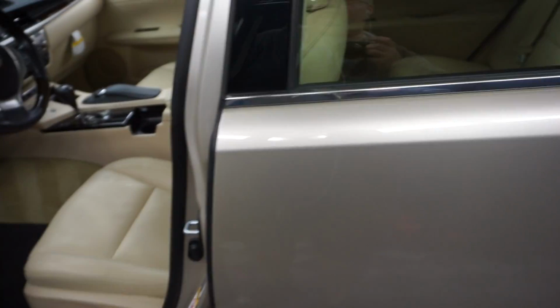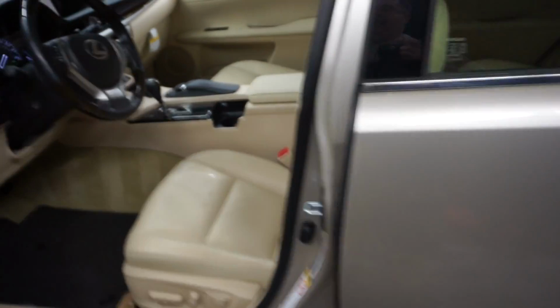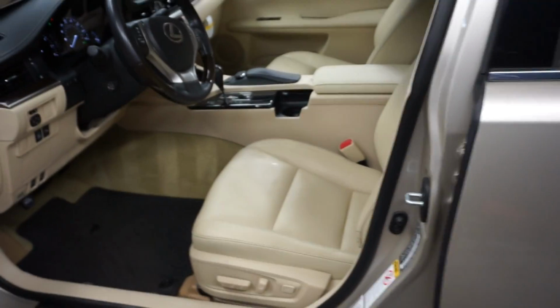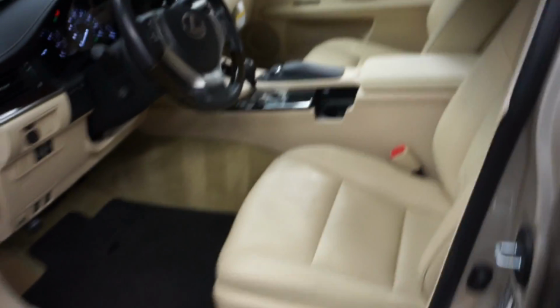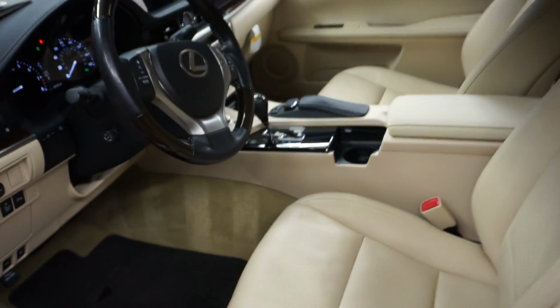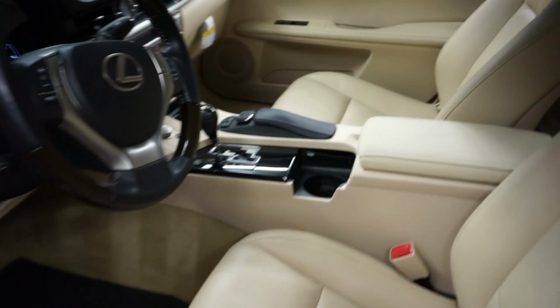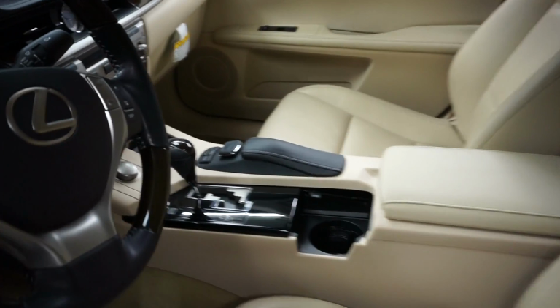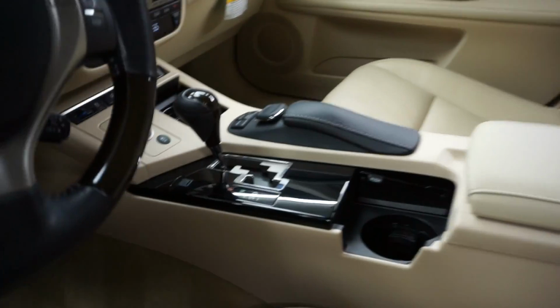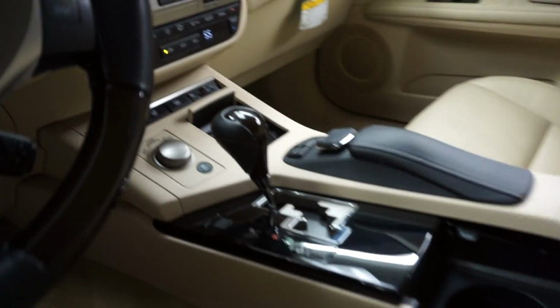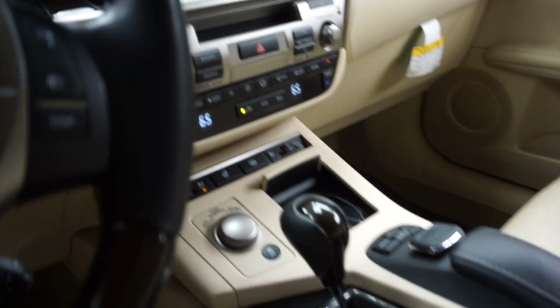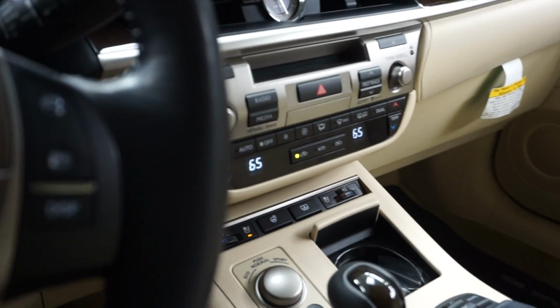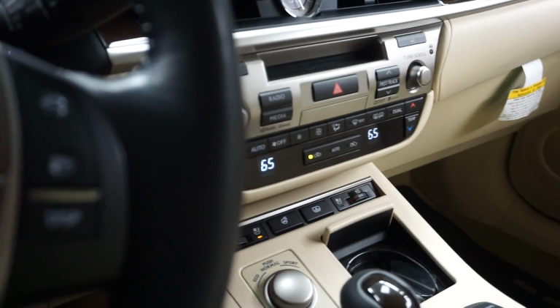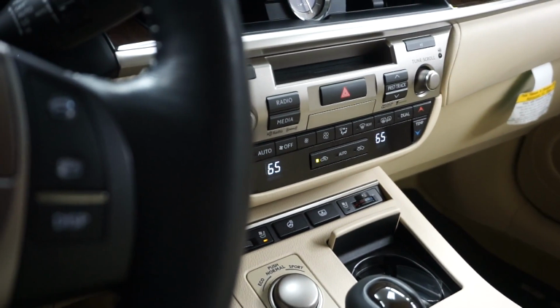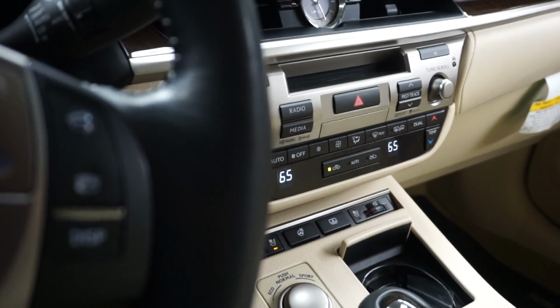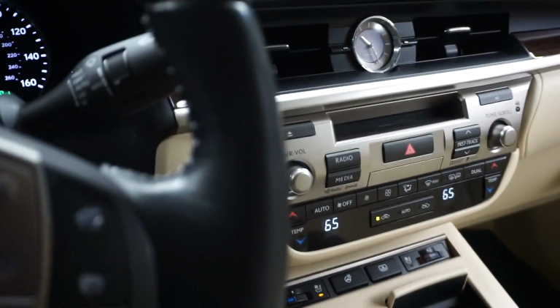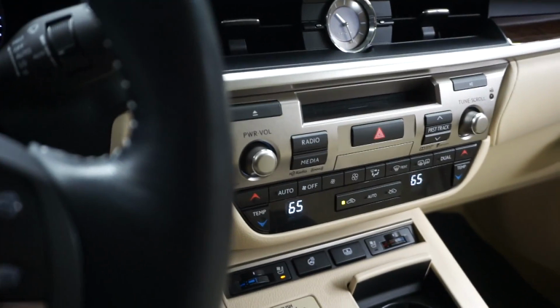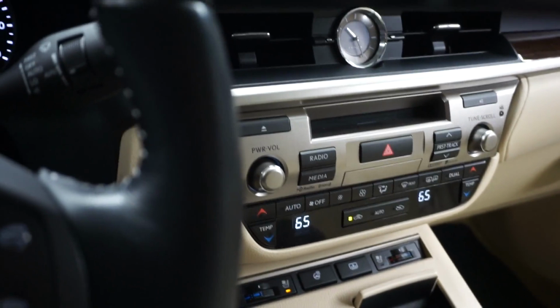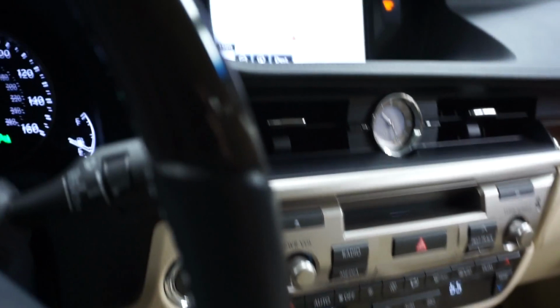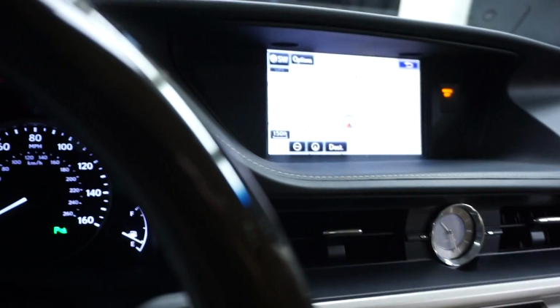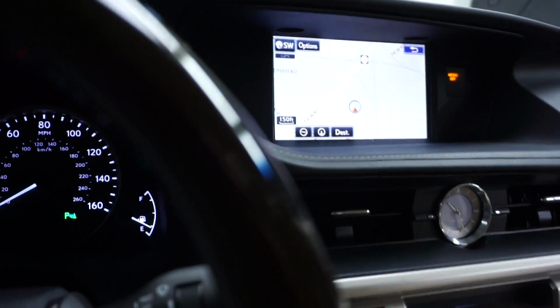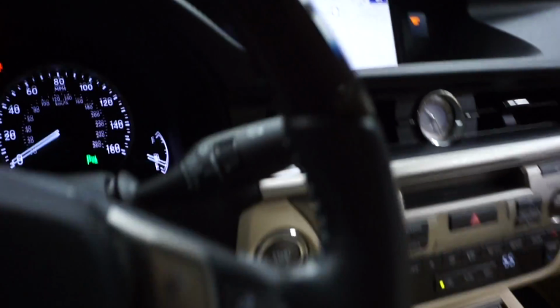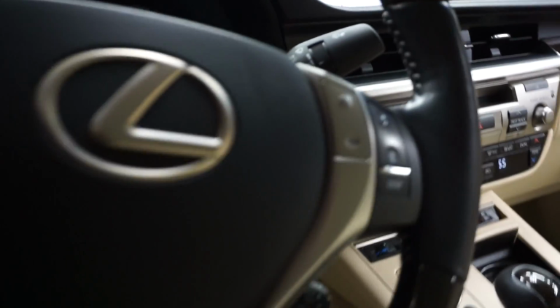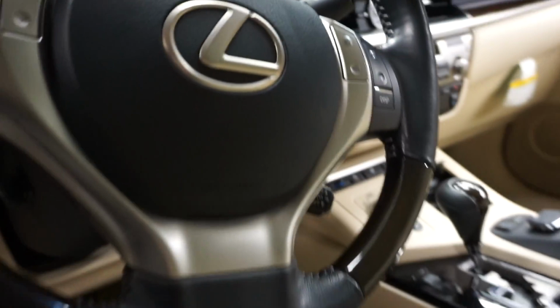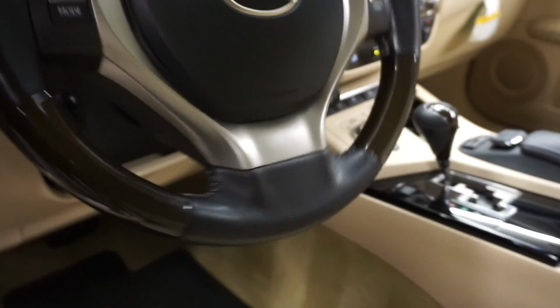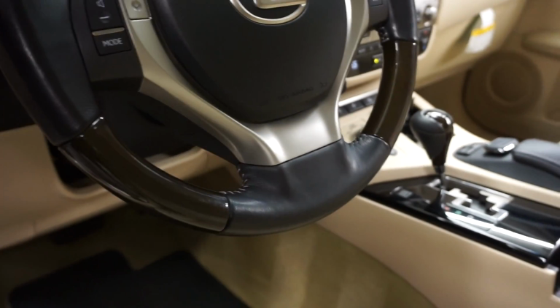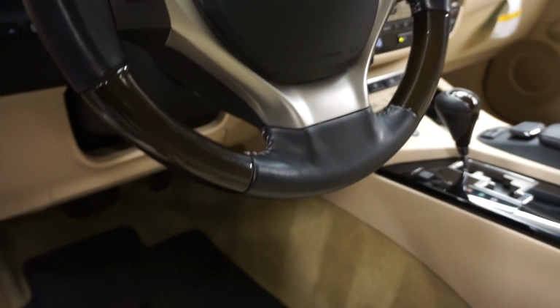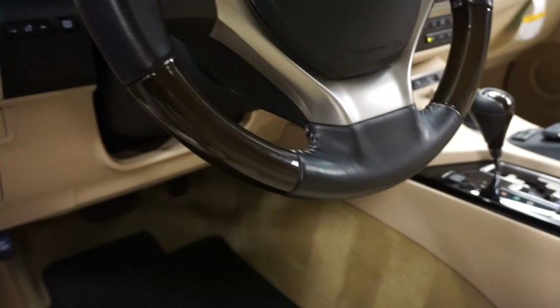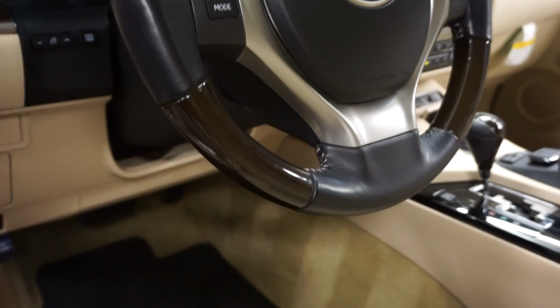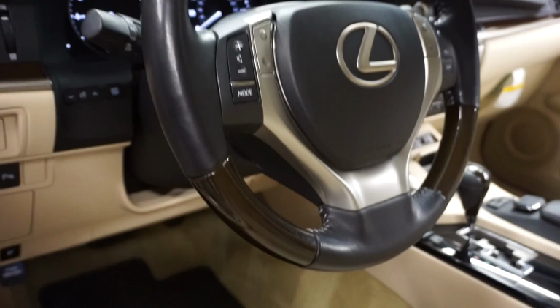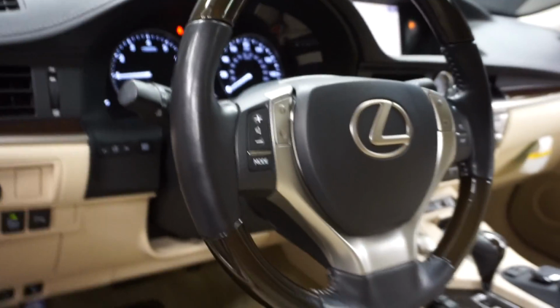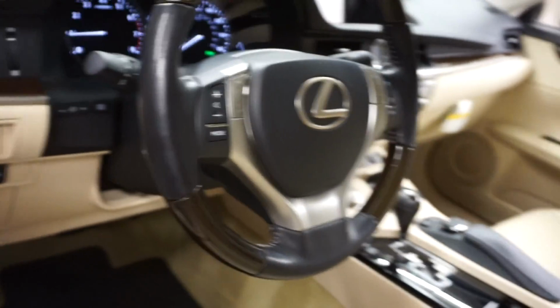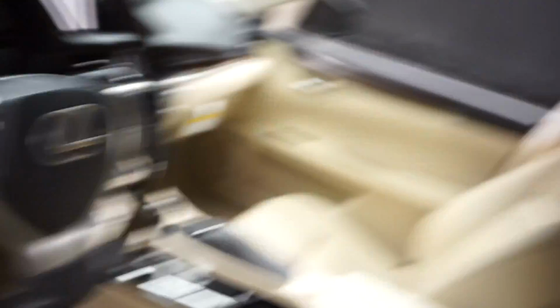This one's tan-on-tan, power bucket seats. It's got front heated and cooled seats, heated steering, power rear shade, CD, satellite radio, navigation, rear-view camera. It's got wood and leather steering, and it's got 34,000 miles.